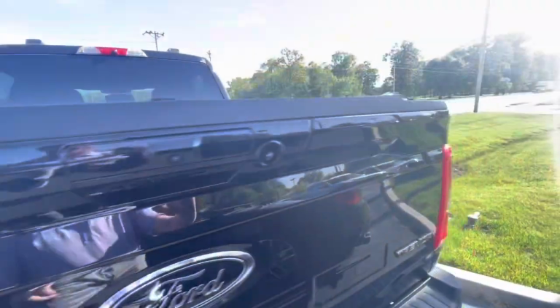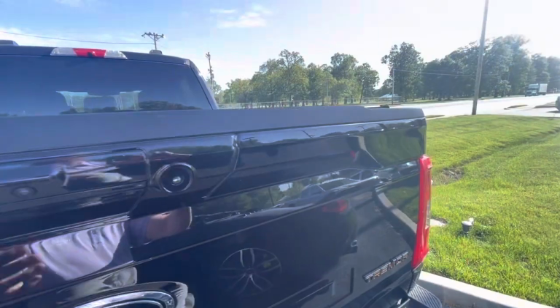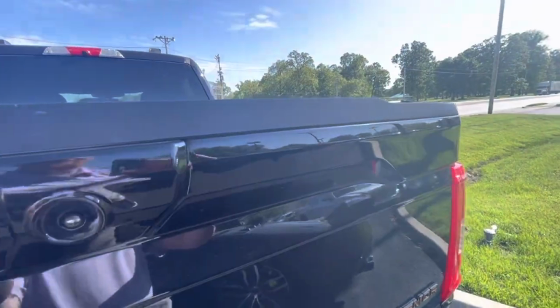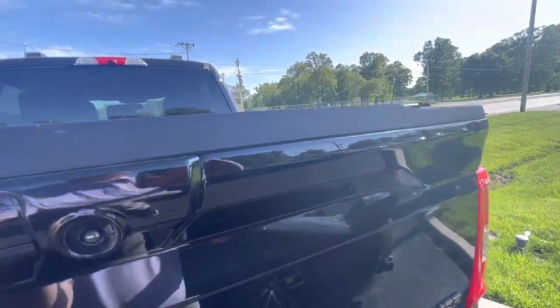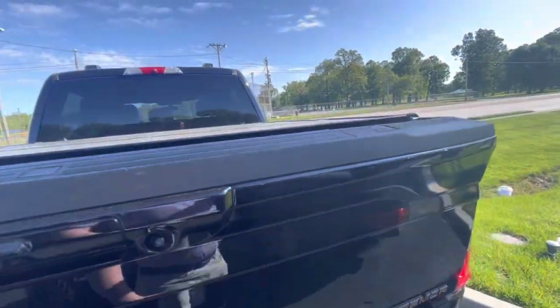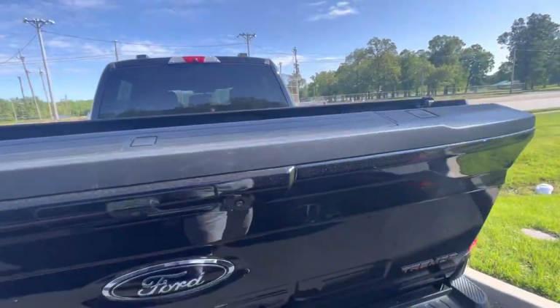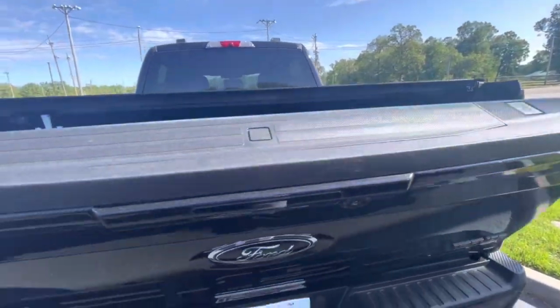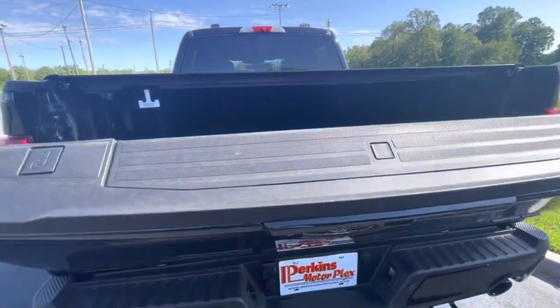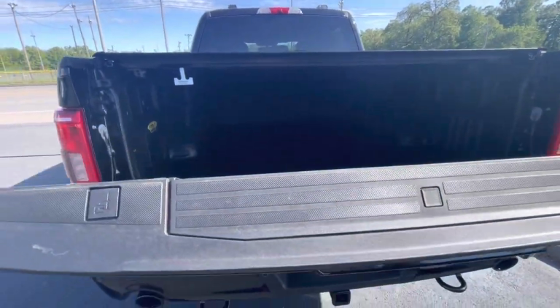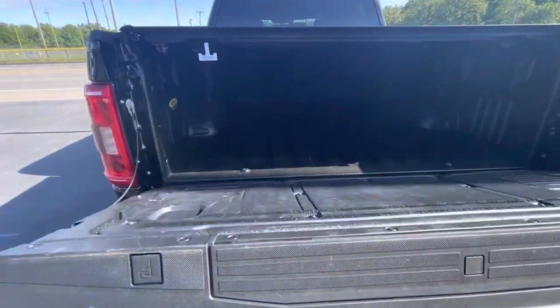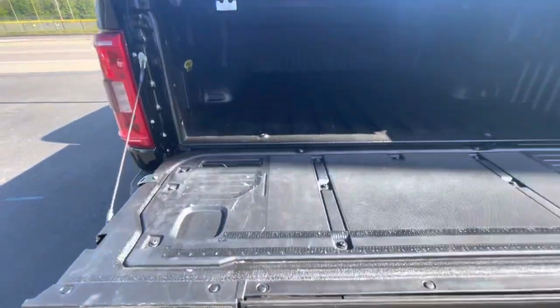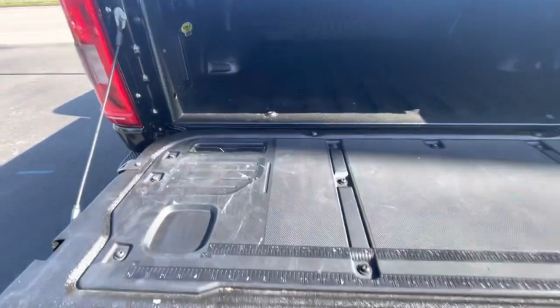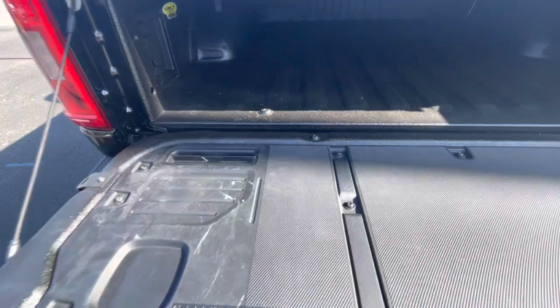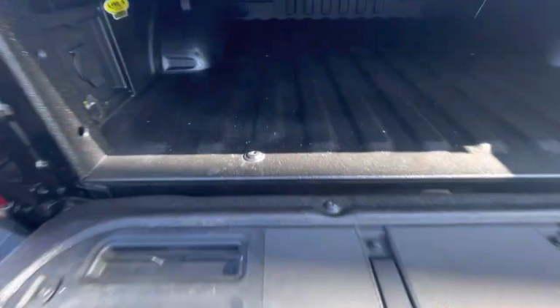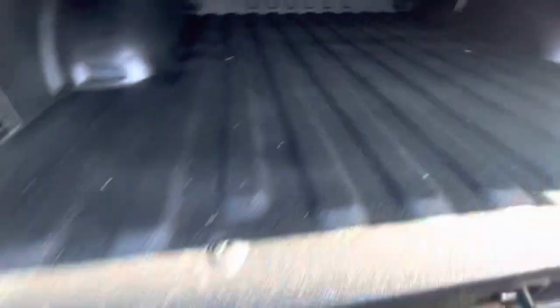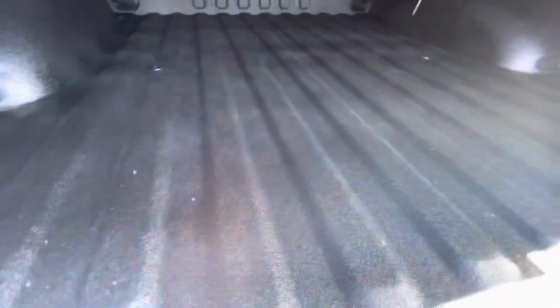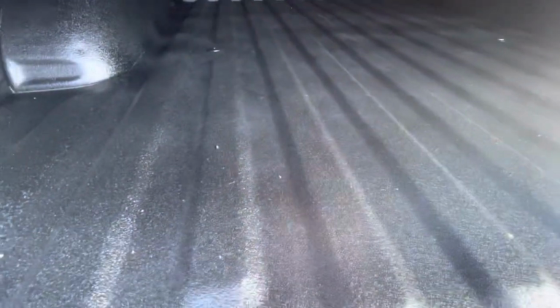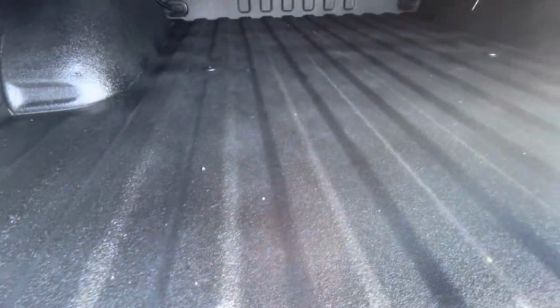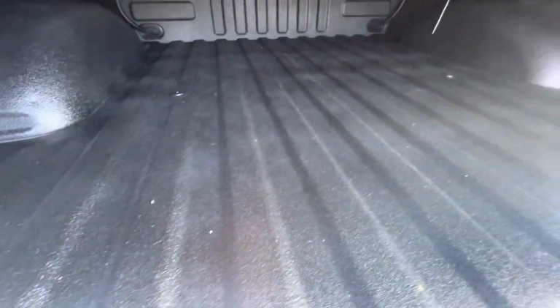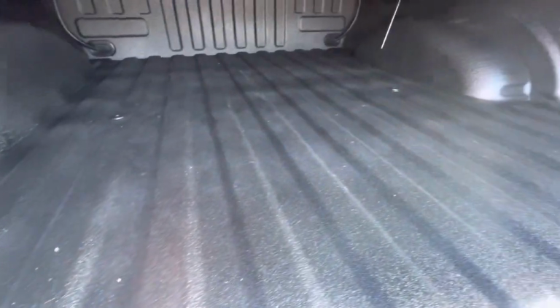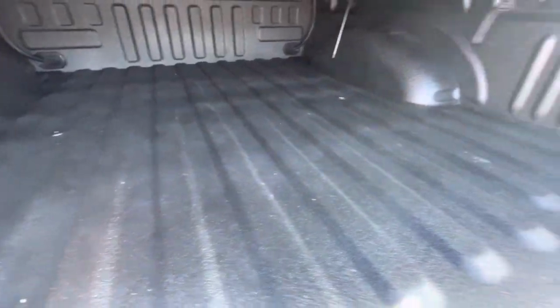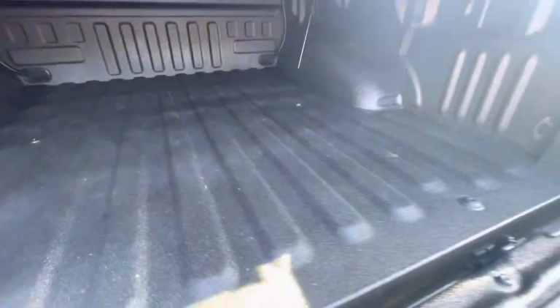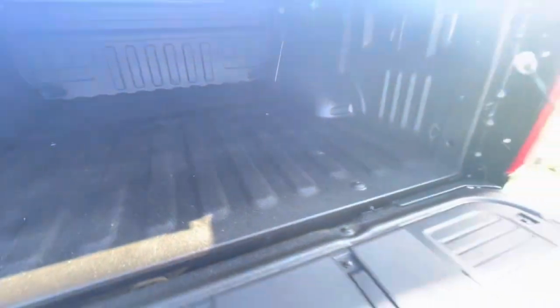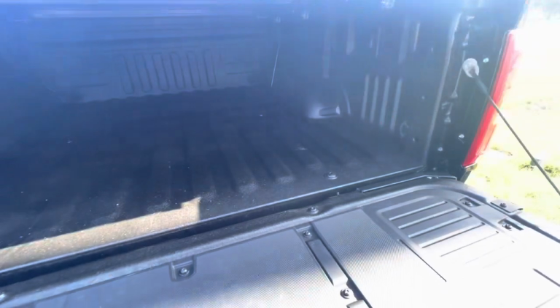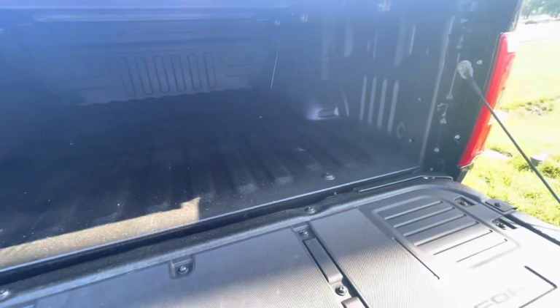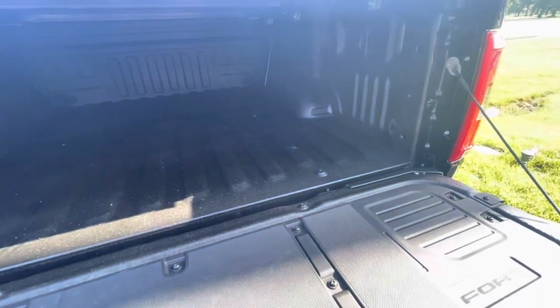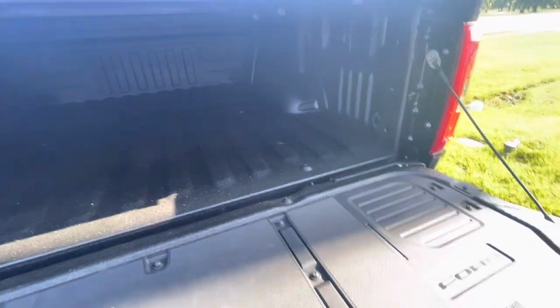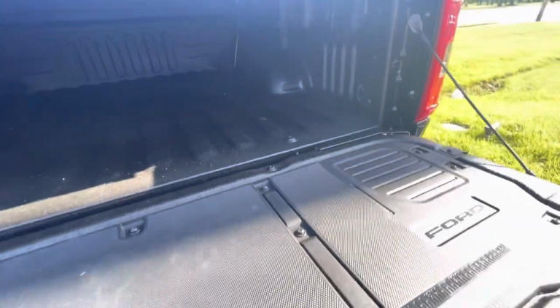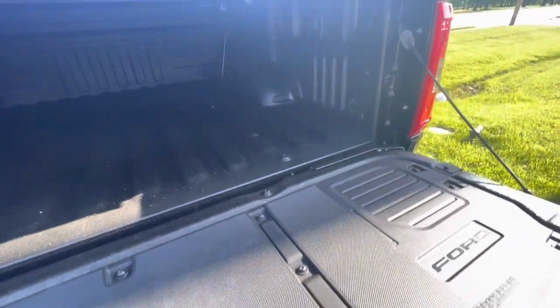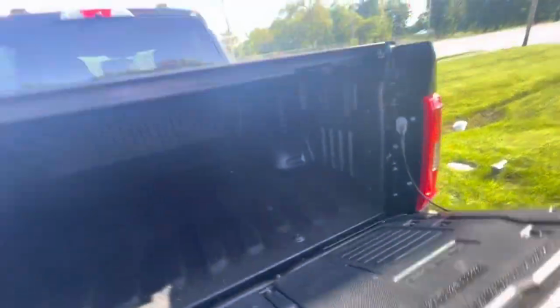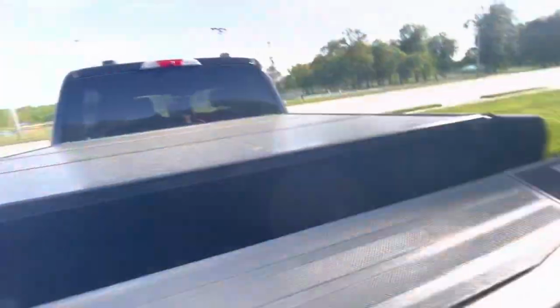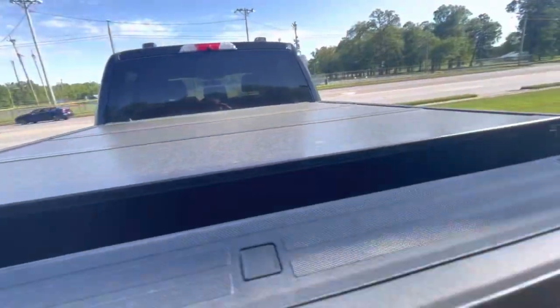The tailgate looks good. Of course, you have a nice spray-in bed liner and a nice topper.